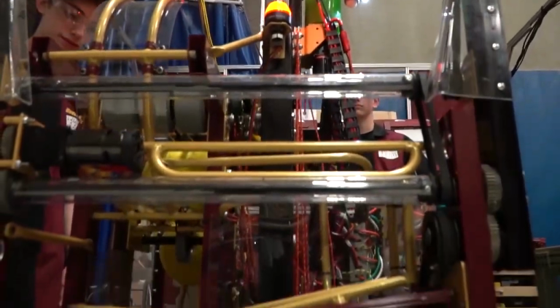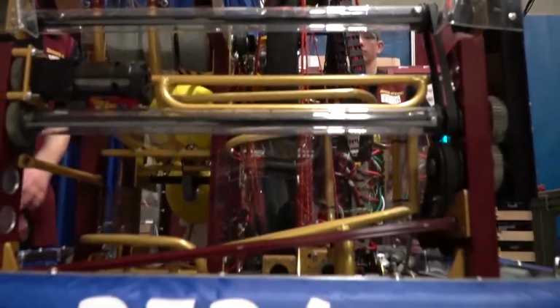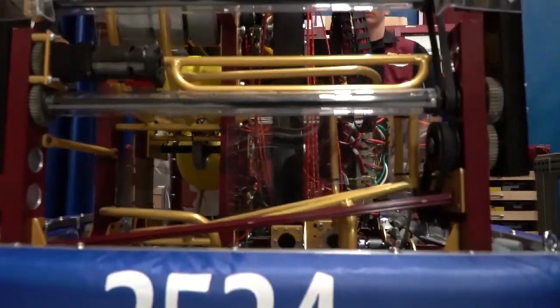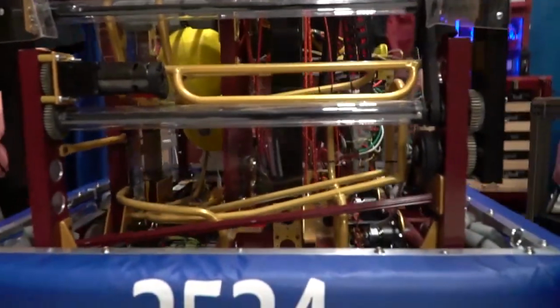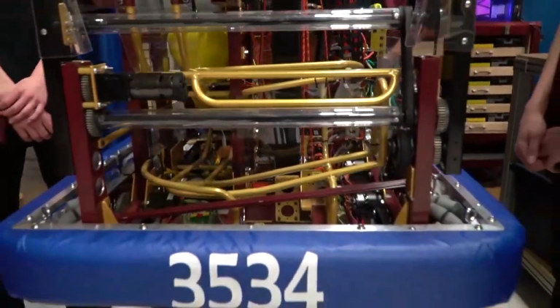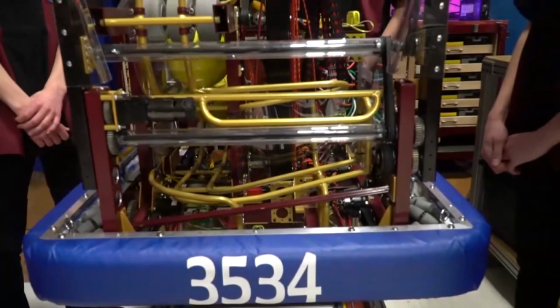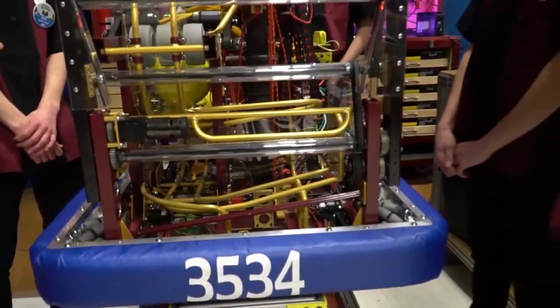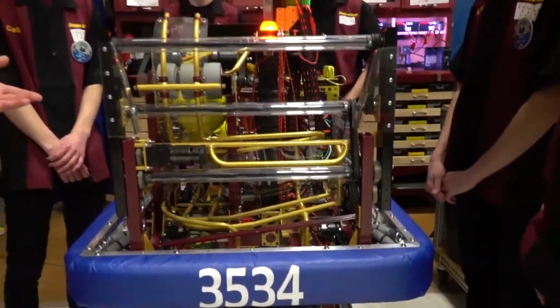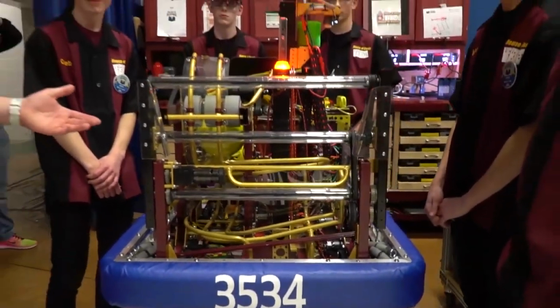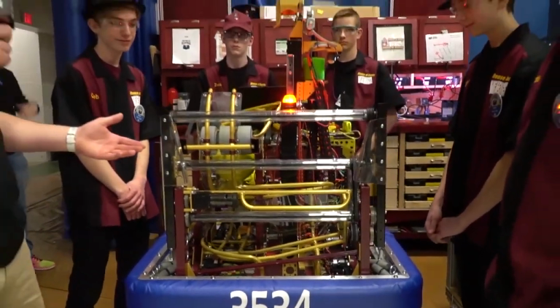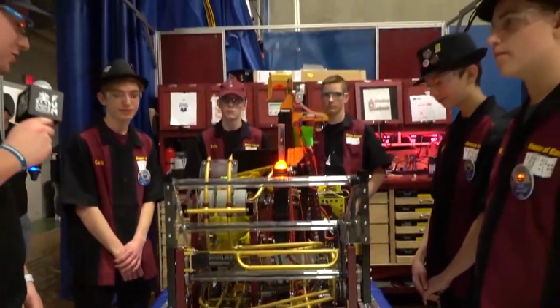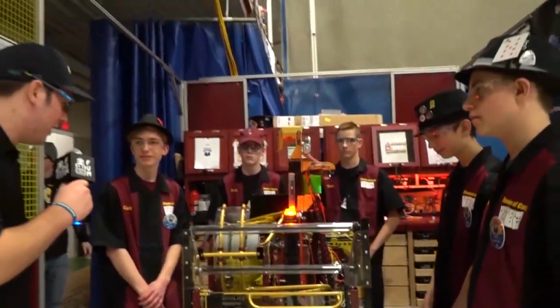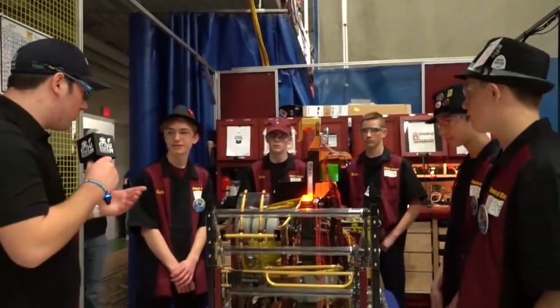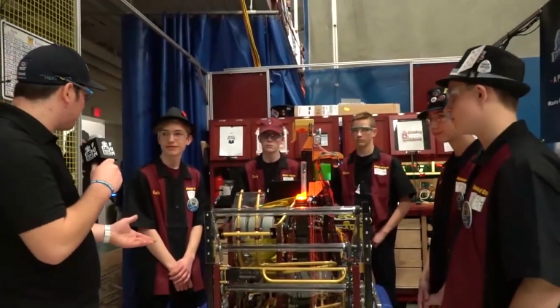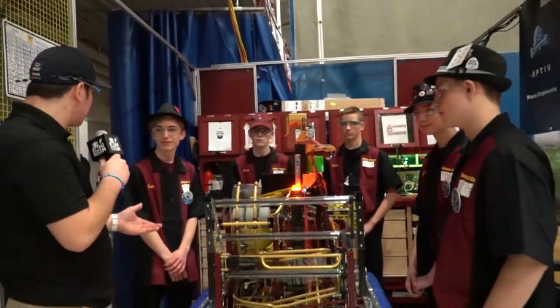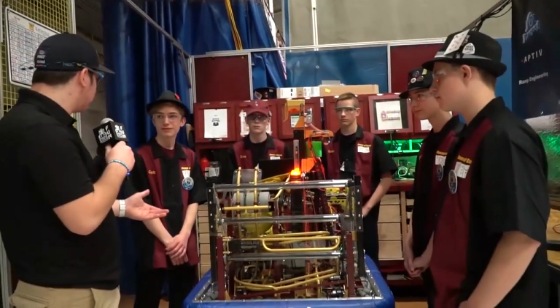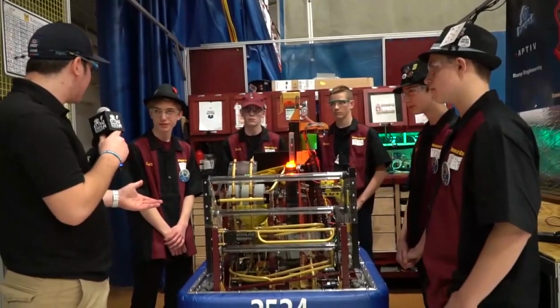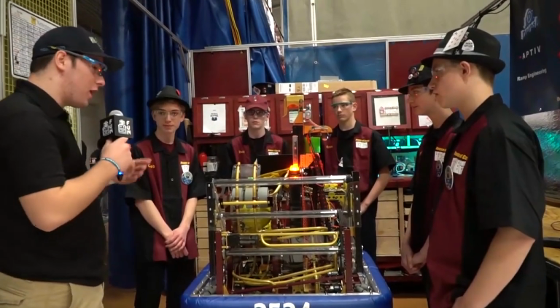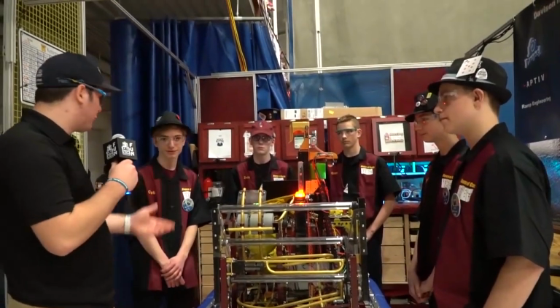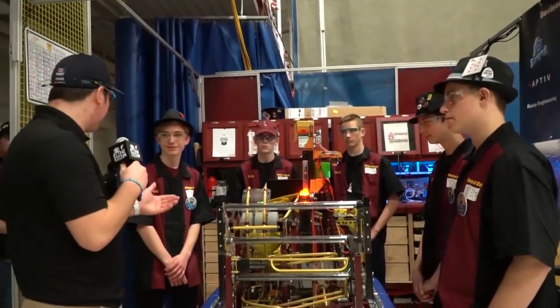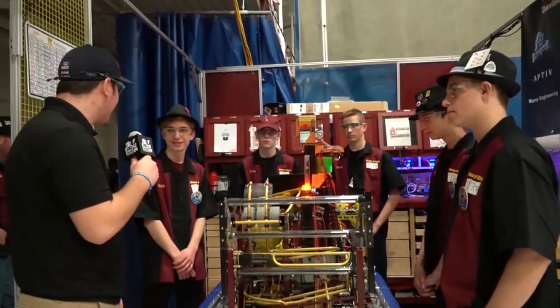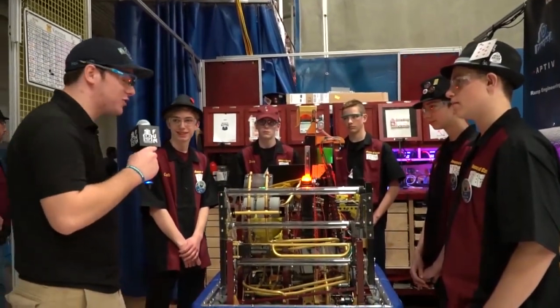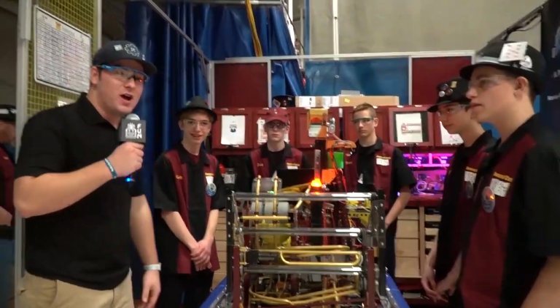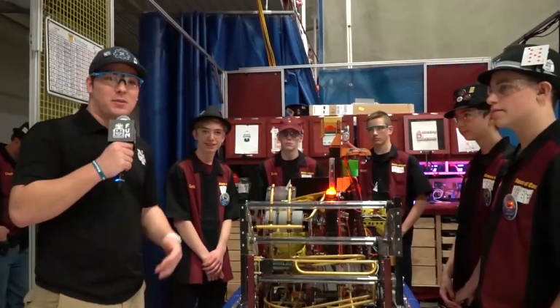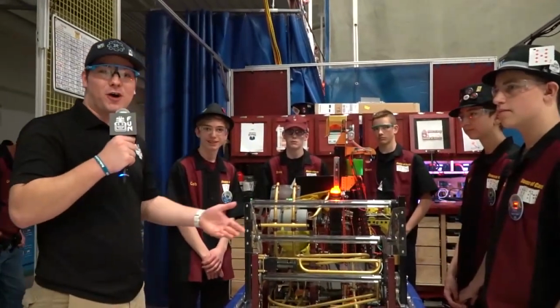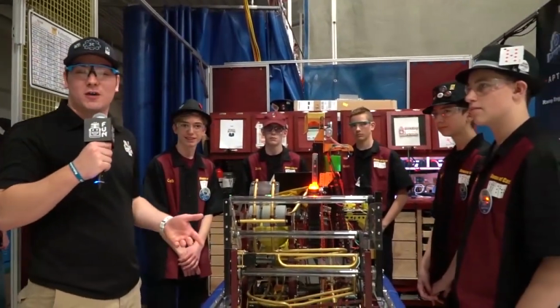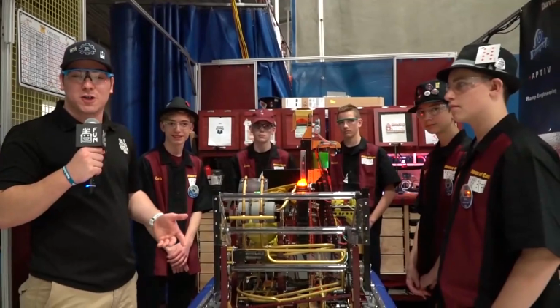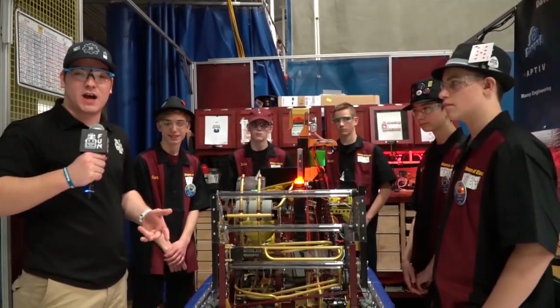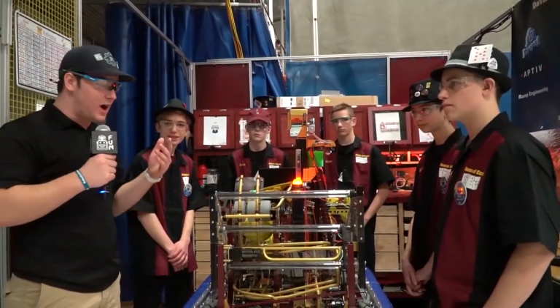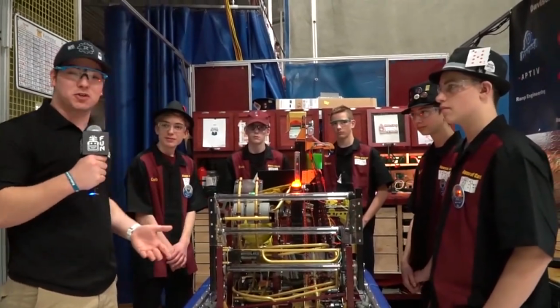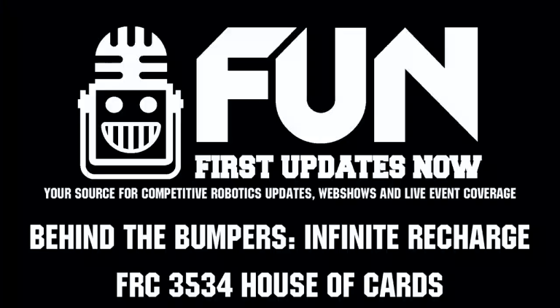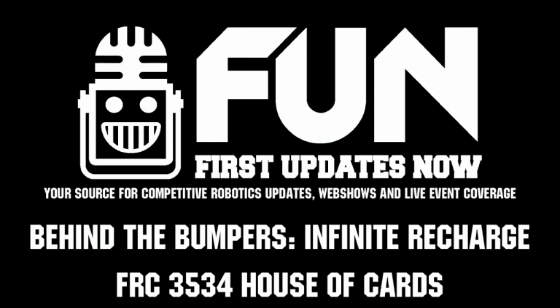Awesome. Overall, always great robots from Team 3534, the House of Cards. So you guys are going to be at Marysville week six, correct? I'm with 4130 — I'll see you guys there. On behalf of First Updates Now, I'm Nick Jr., the Infimidation Show.